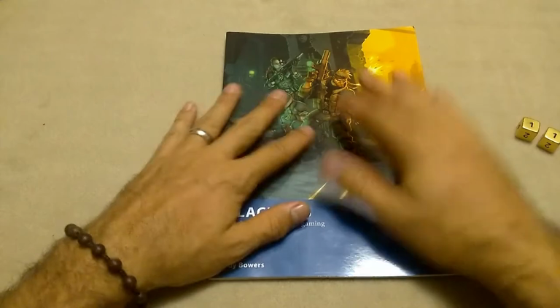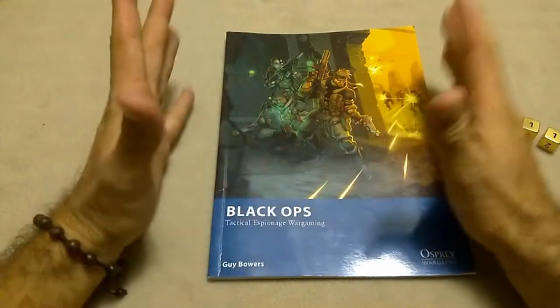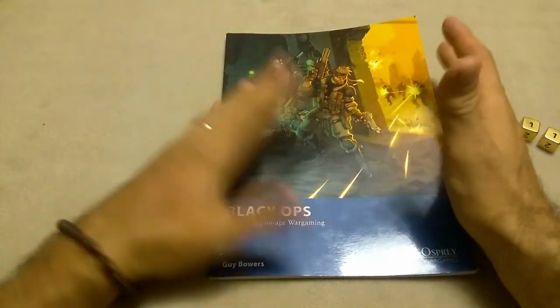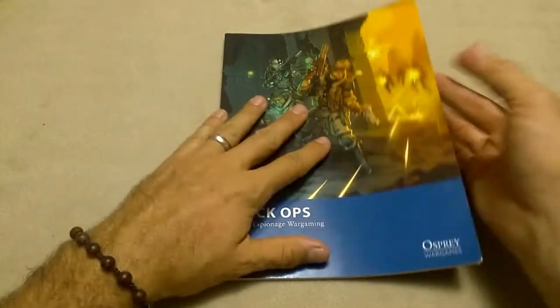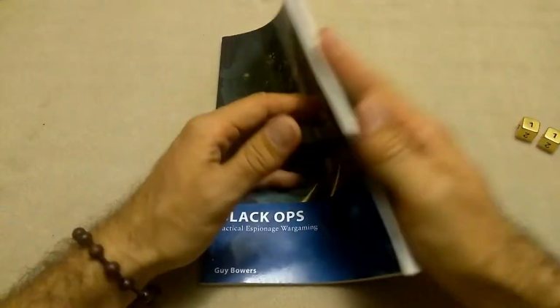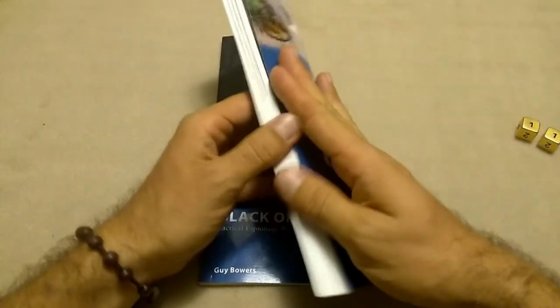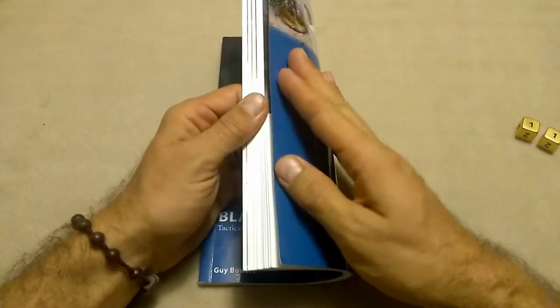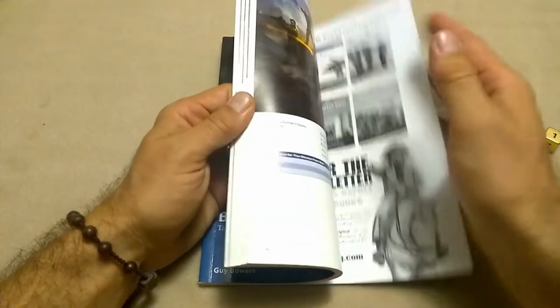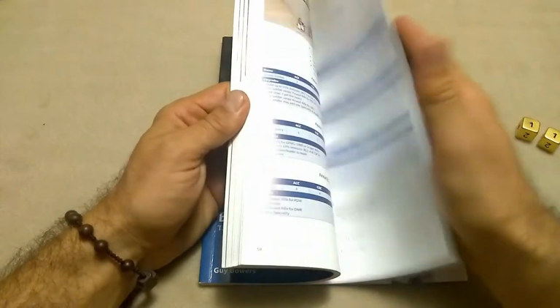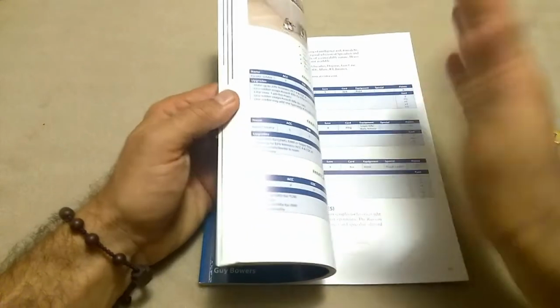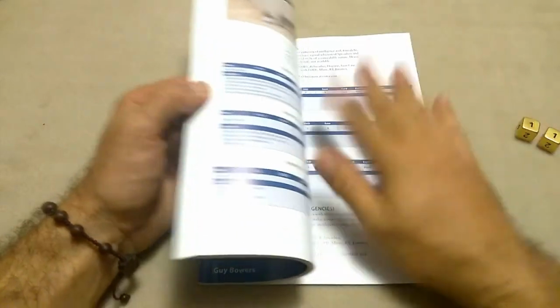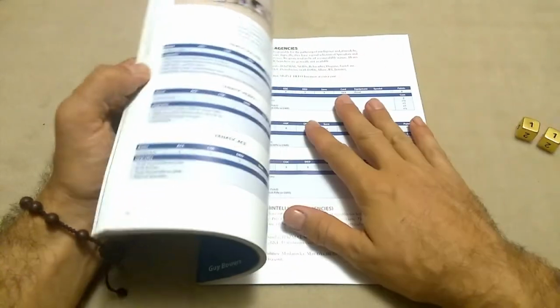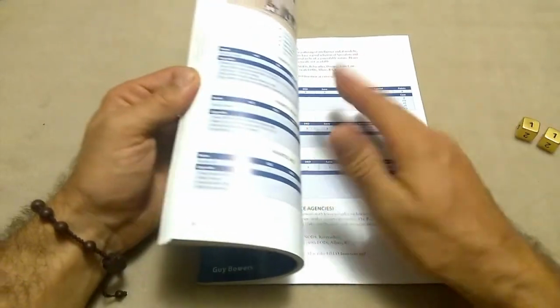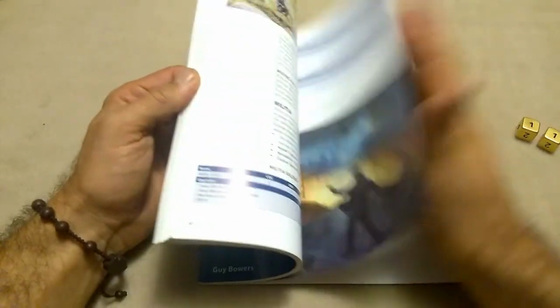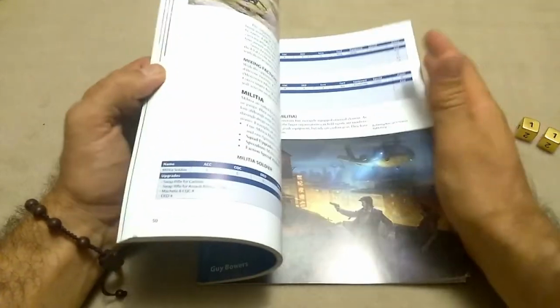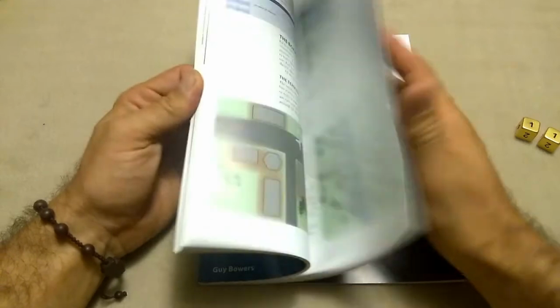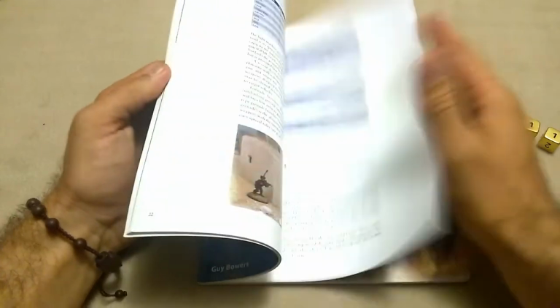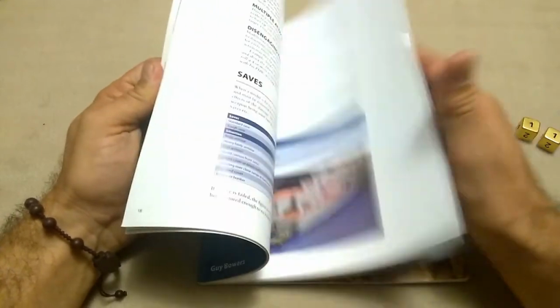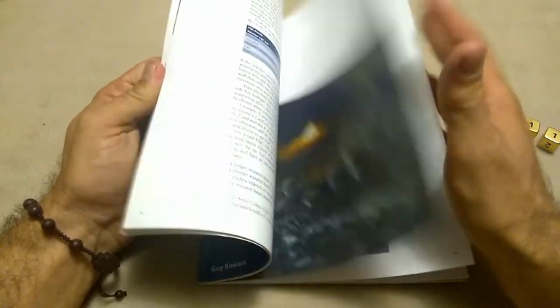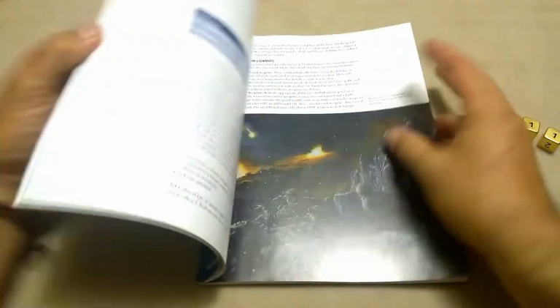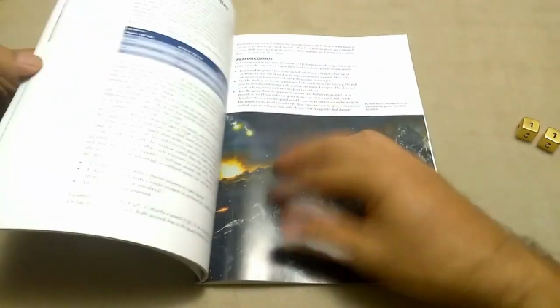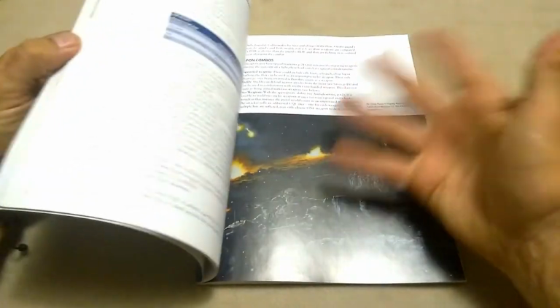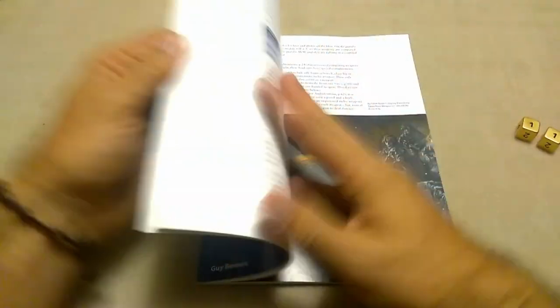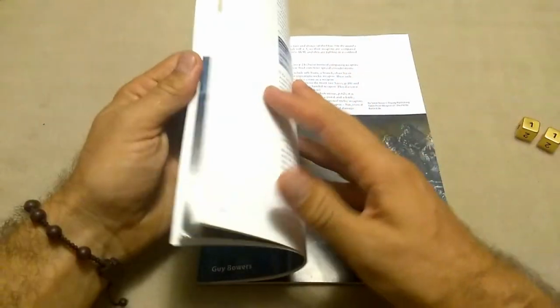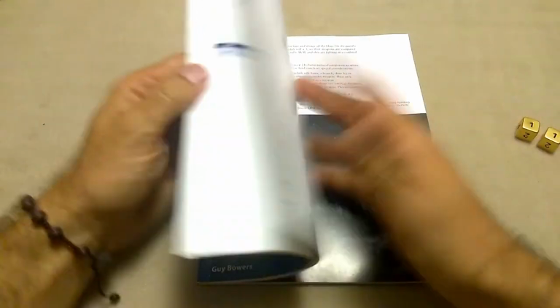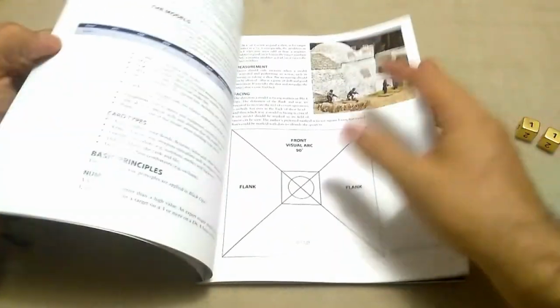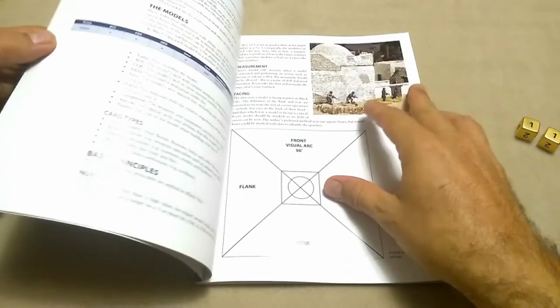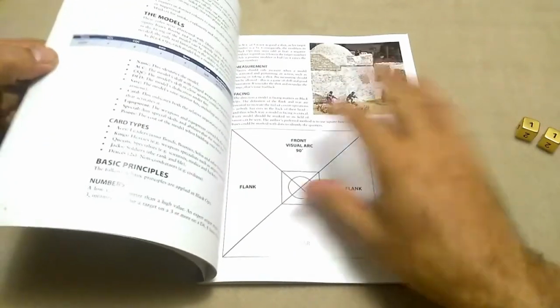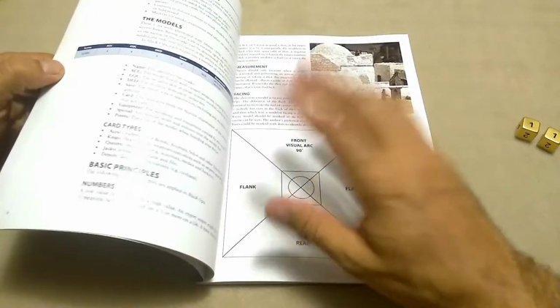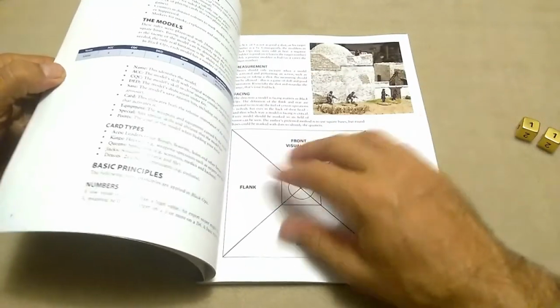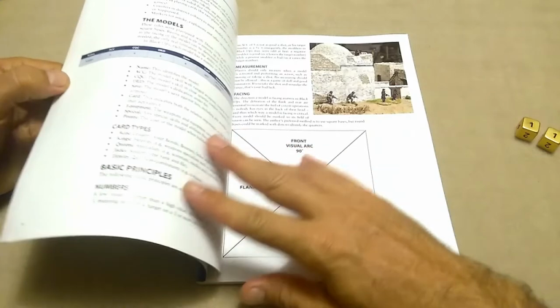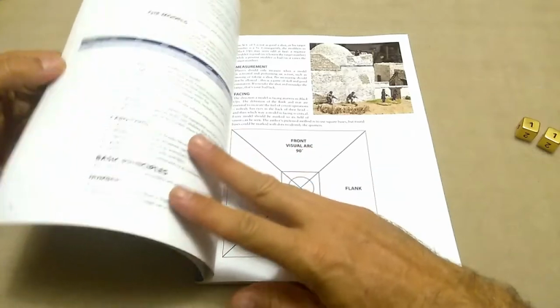Osprey, you've got to up your quick reference sheet game. There's got to be a good one online somewhere — I've got to find it. The game has great art, though a lot of it's recycled. The game itself is pretty simple.